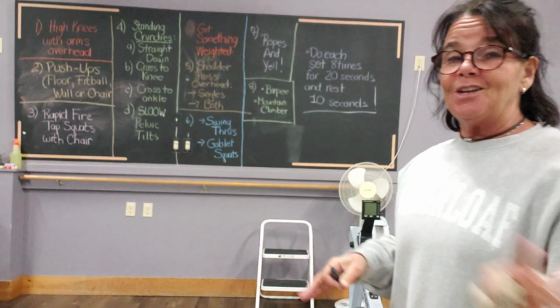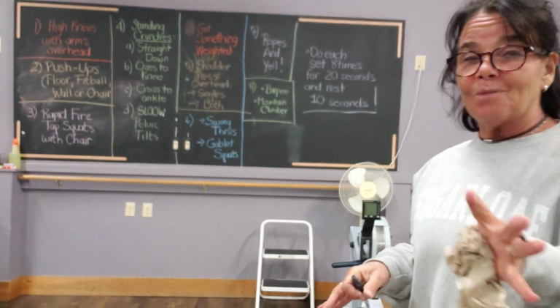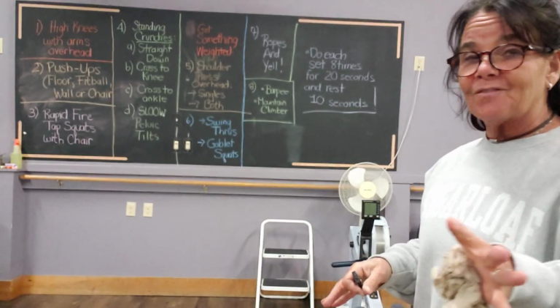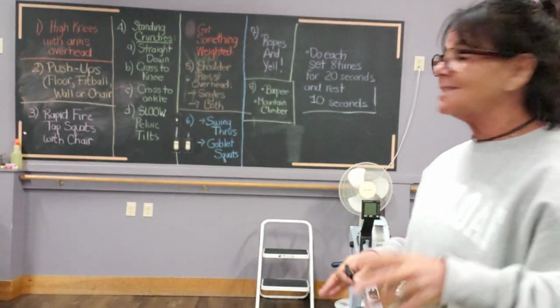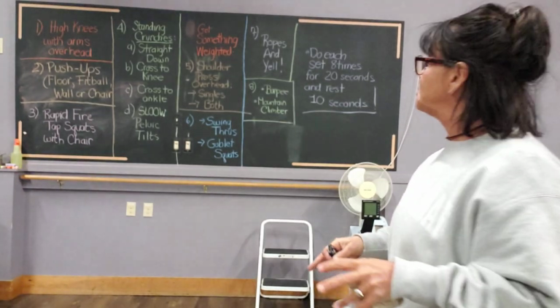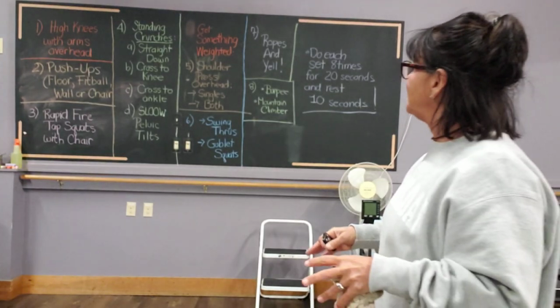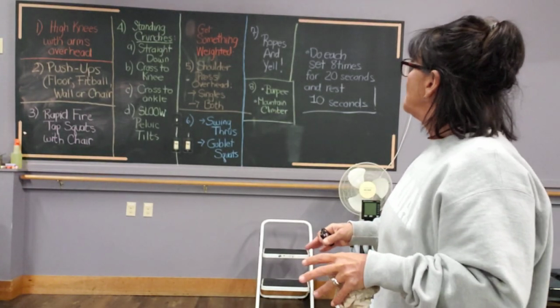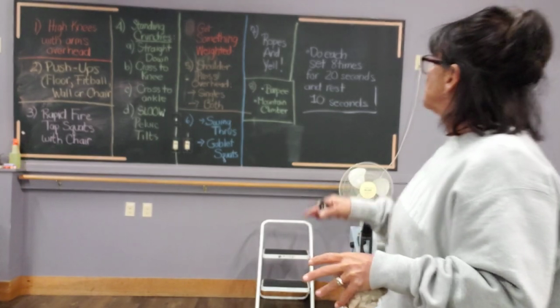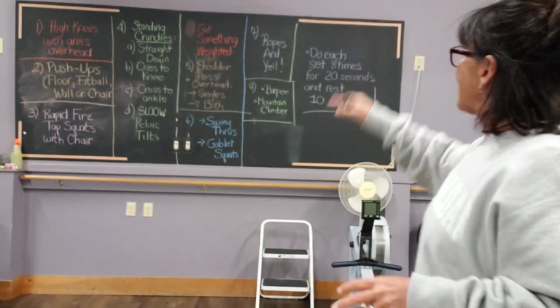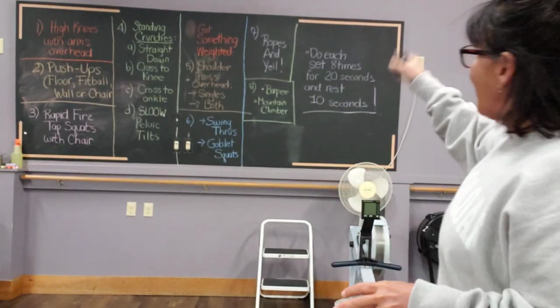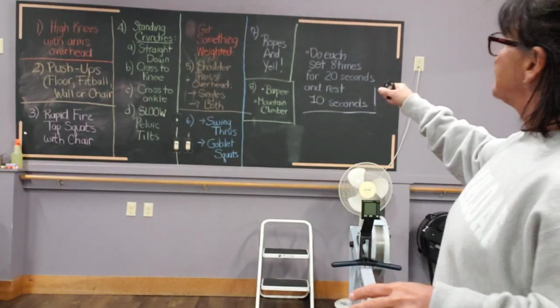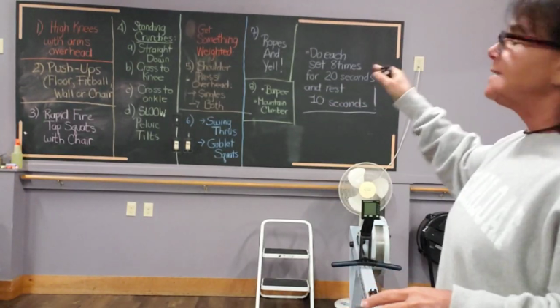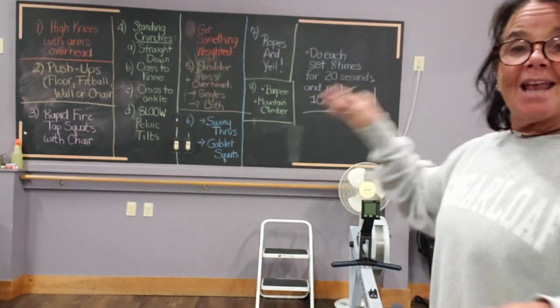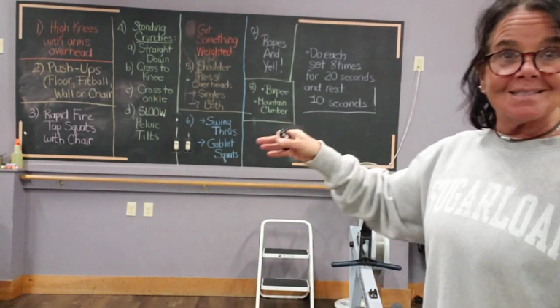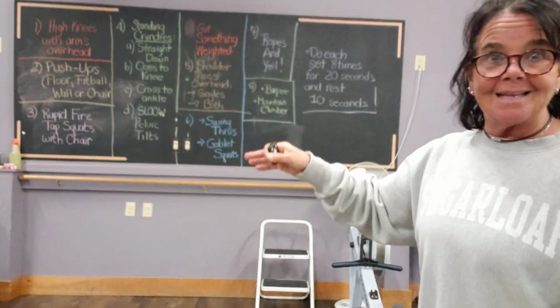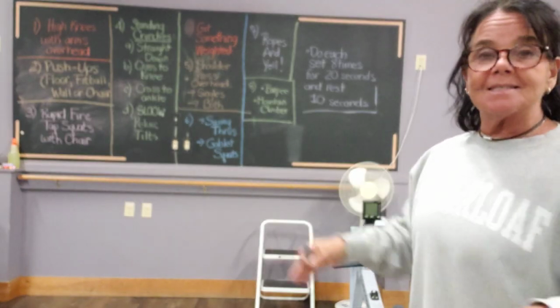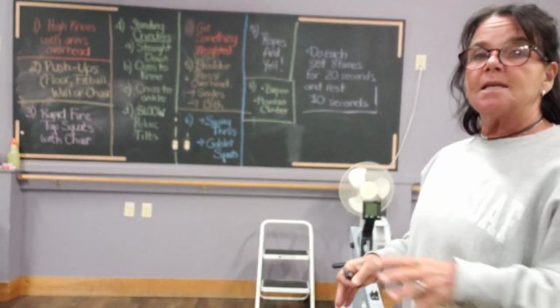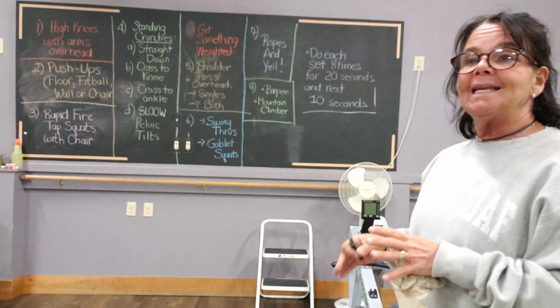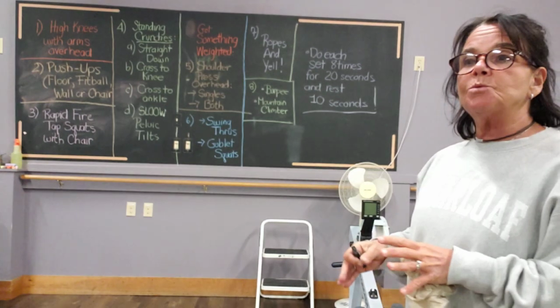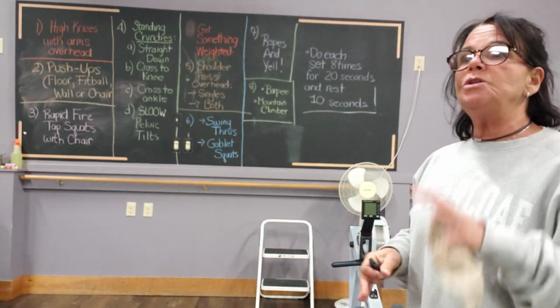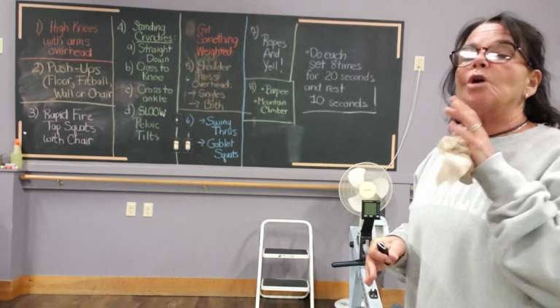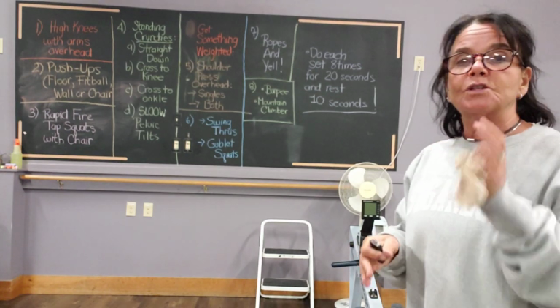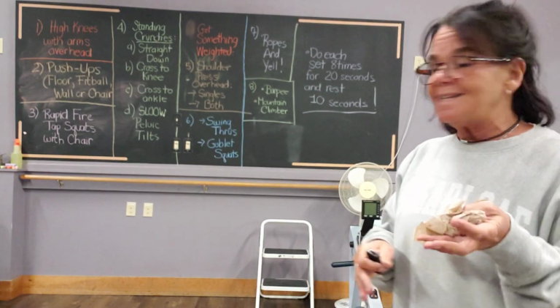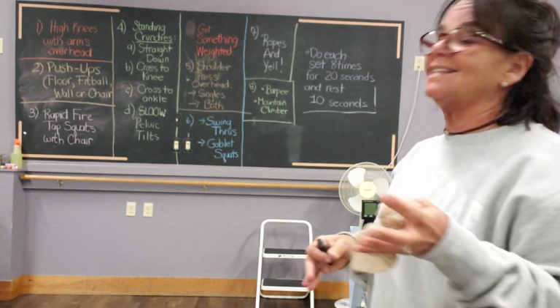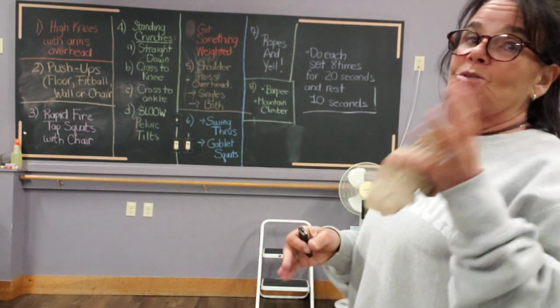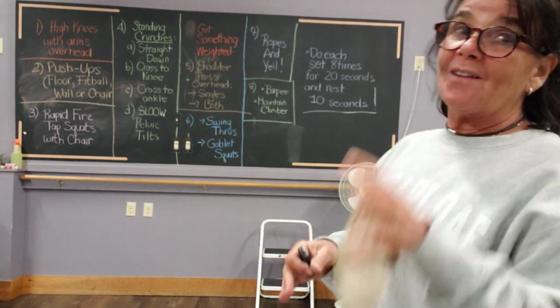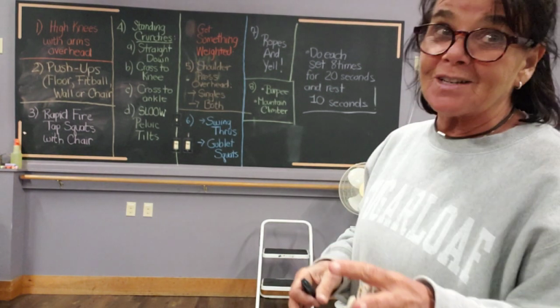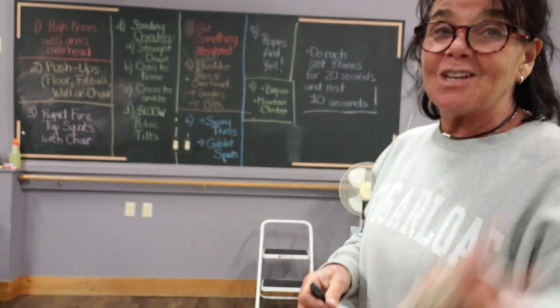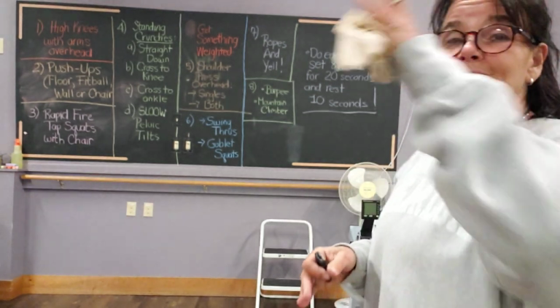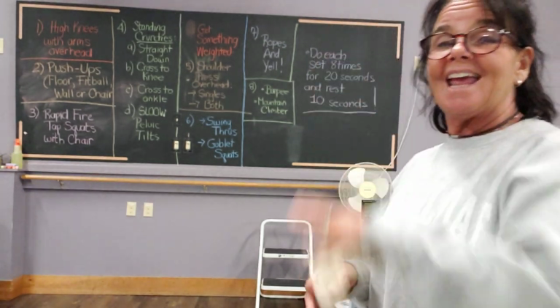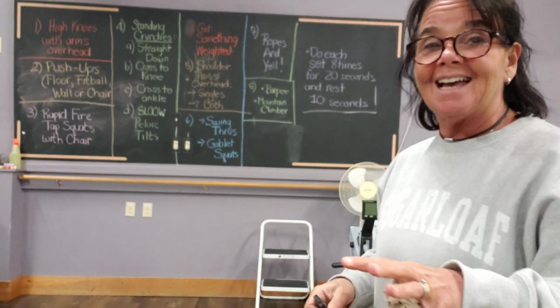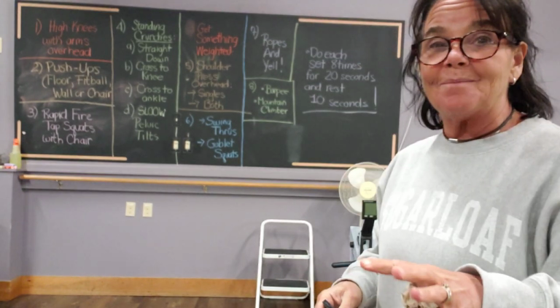You can modify it to what you need. It's eight different exercises and each one you work for 20 seconds and you recover for 10. You do that eight times.